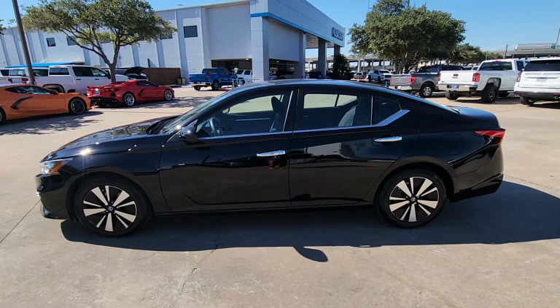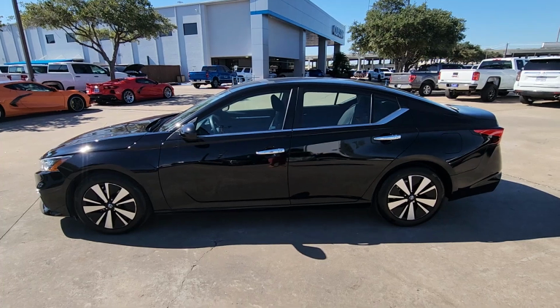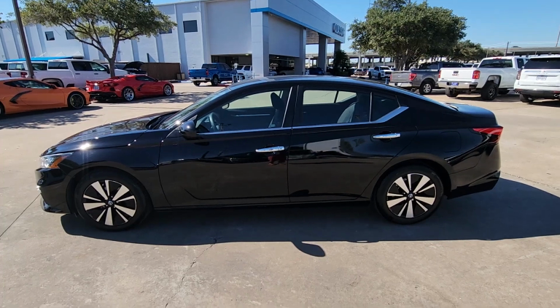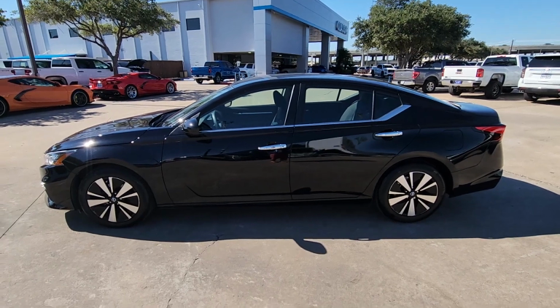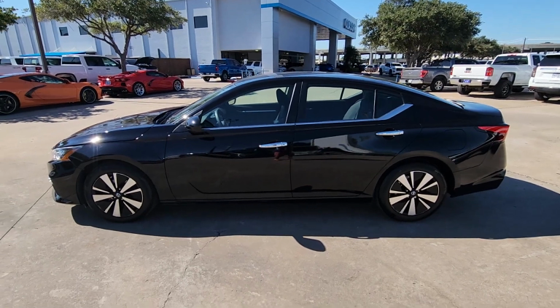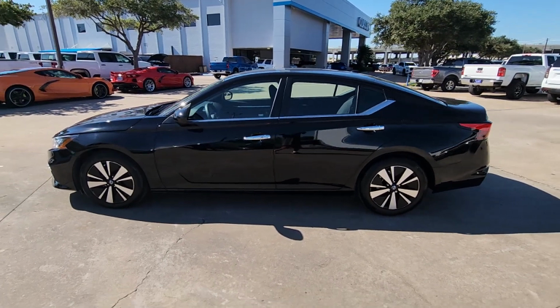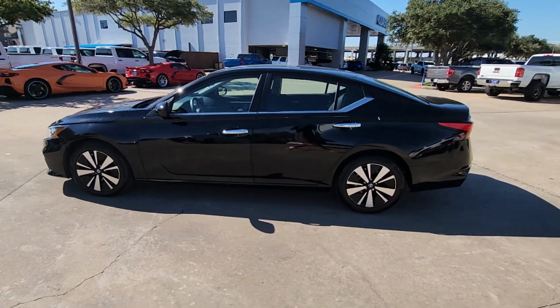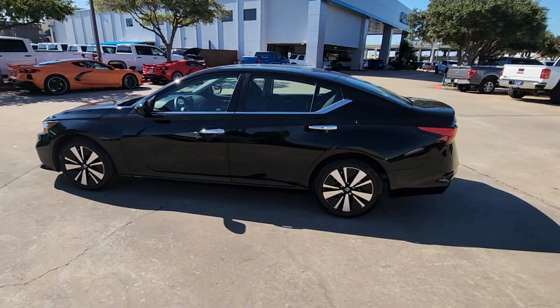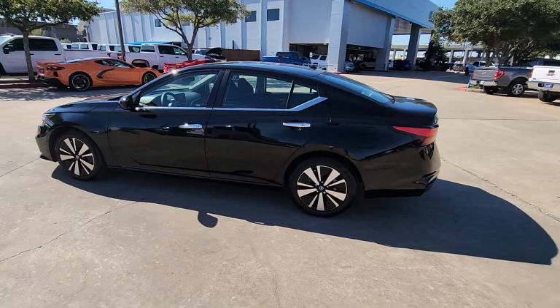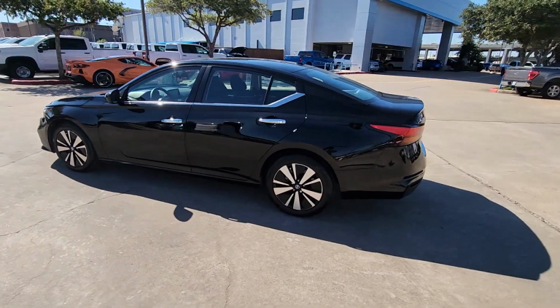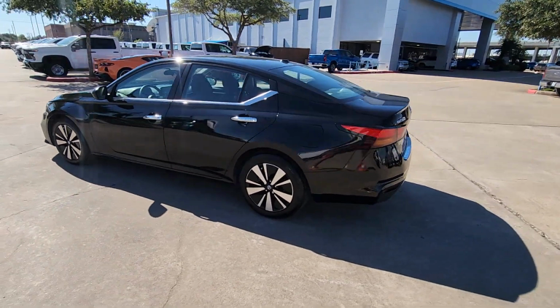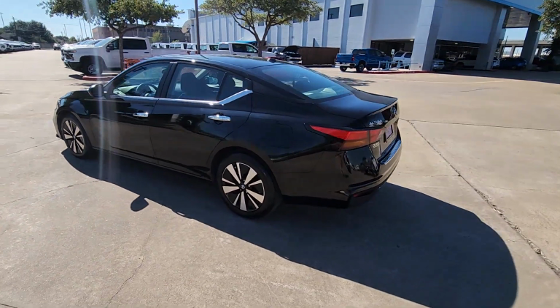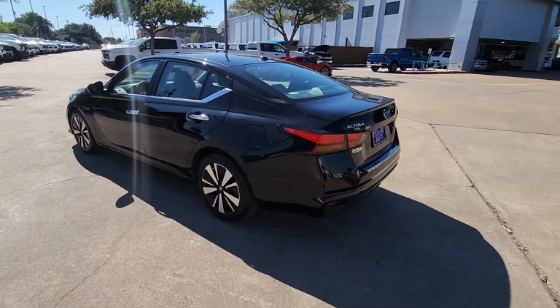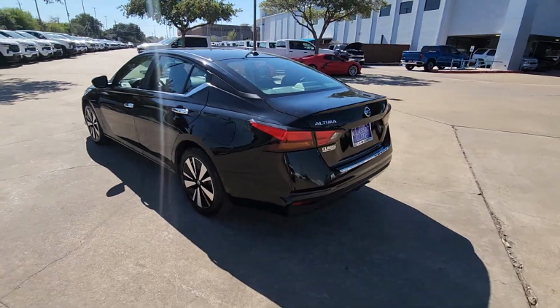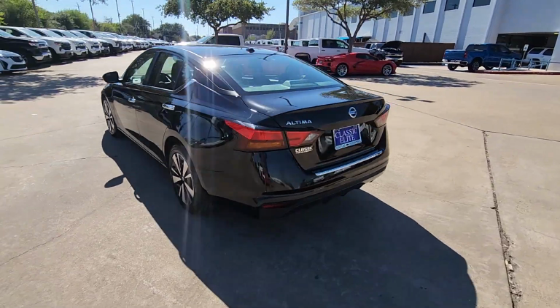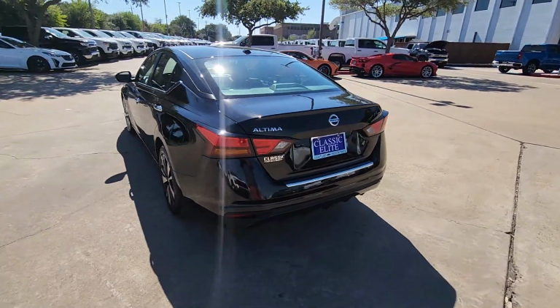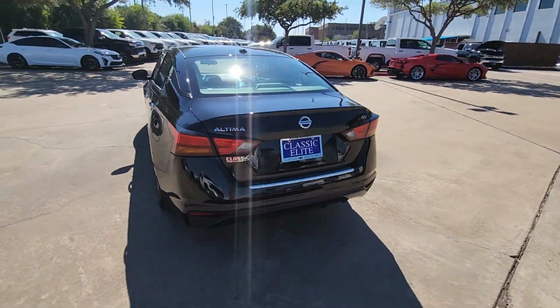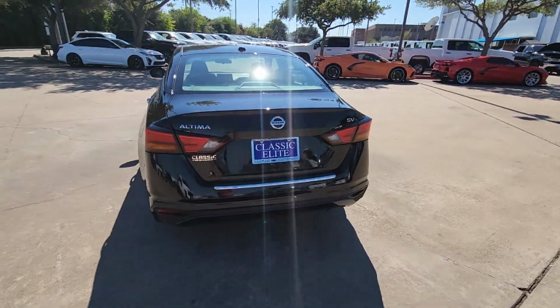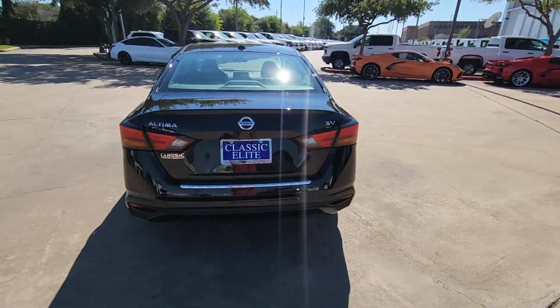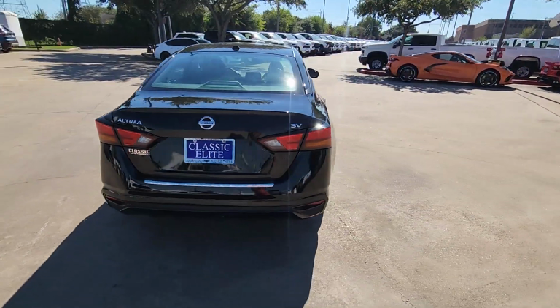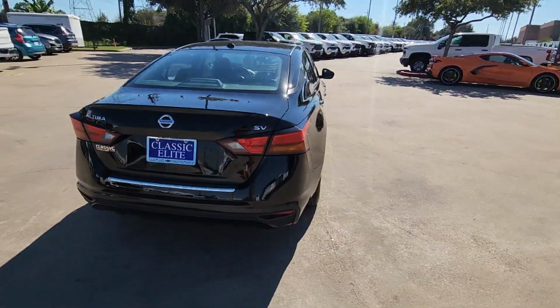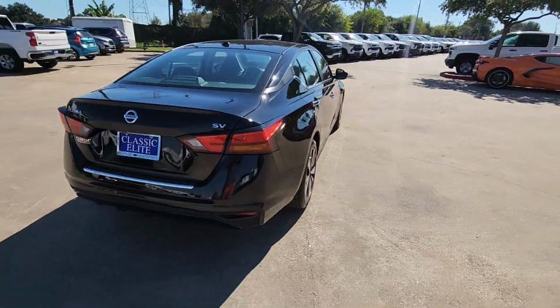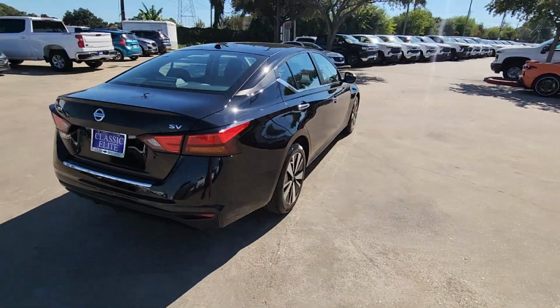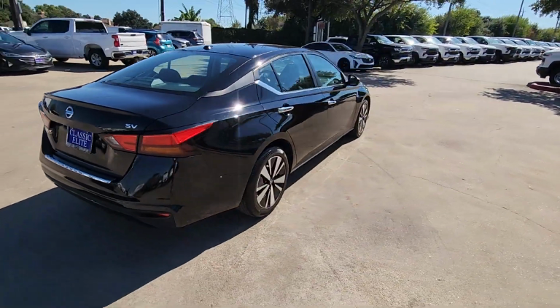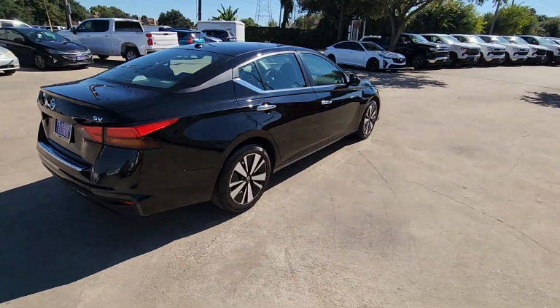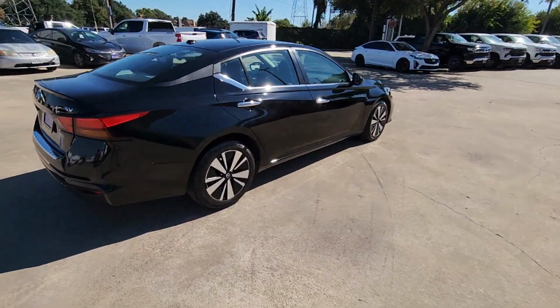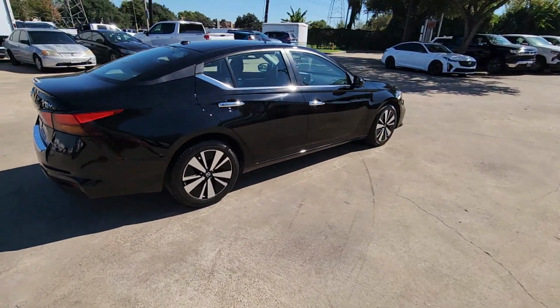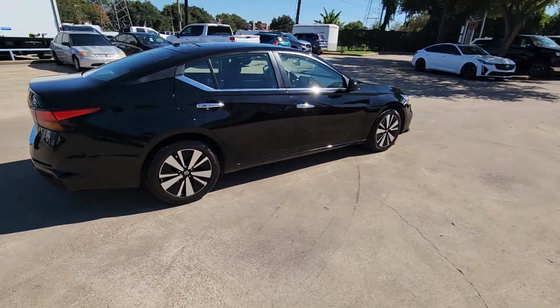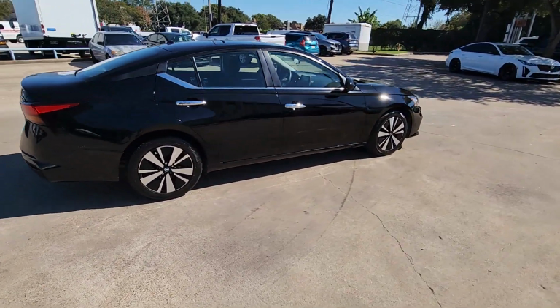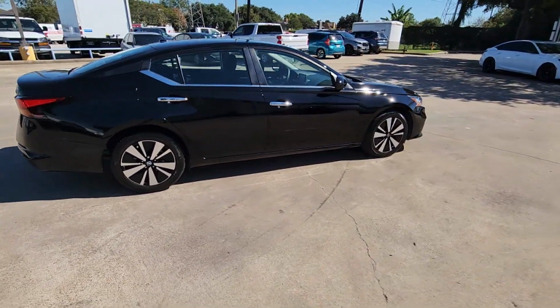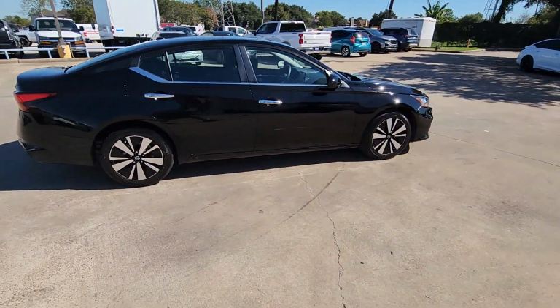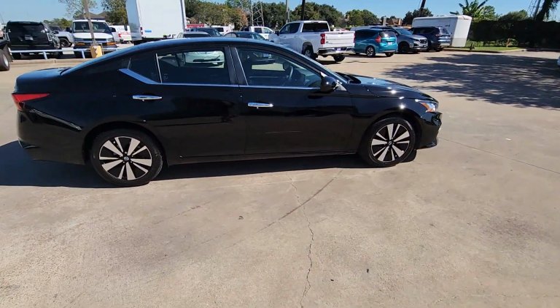You will love the features of this 2022 Nissan Altima. With less than 45,000 miles on the odometer, this vehicle provides excellent value. Take a closer look at this sporty and practical Altima.